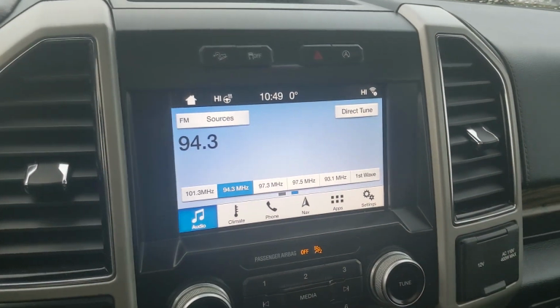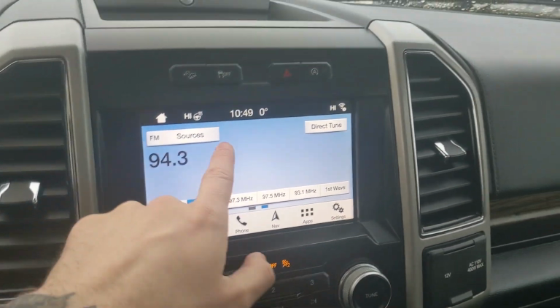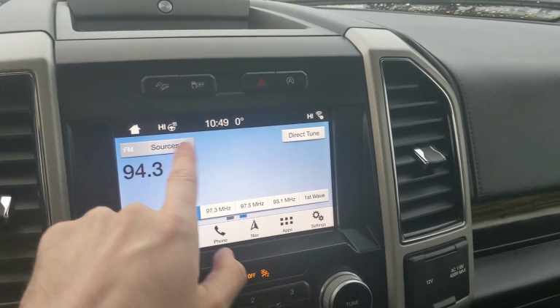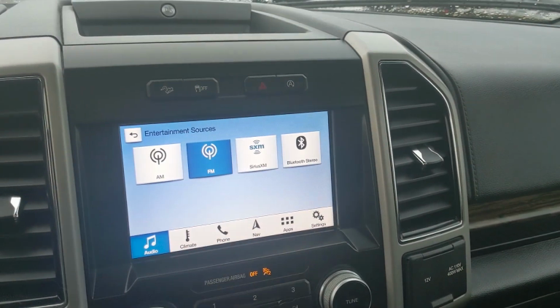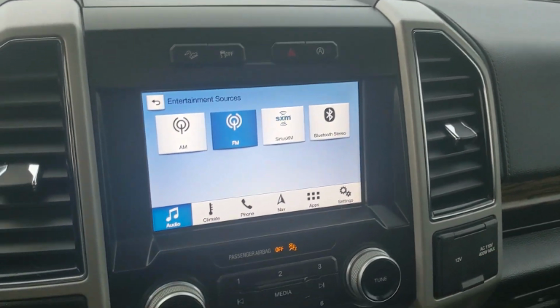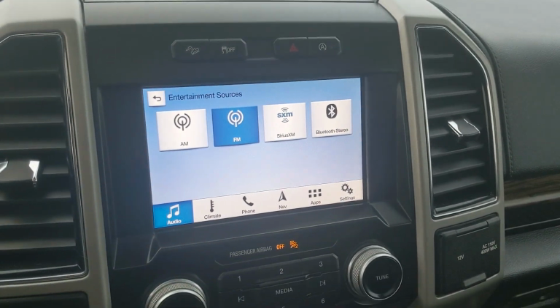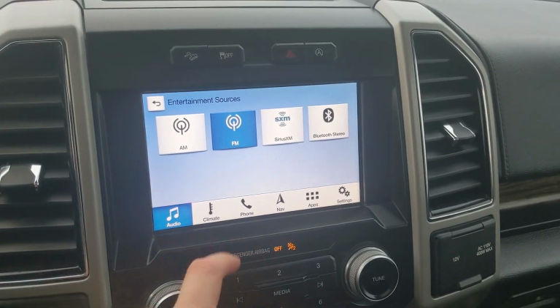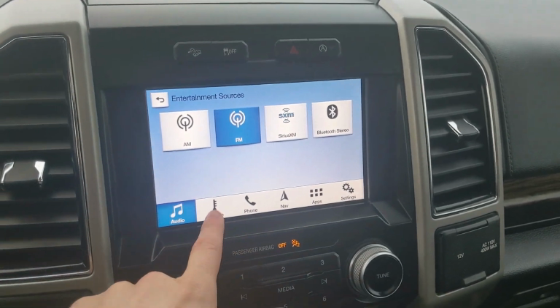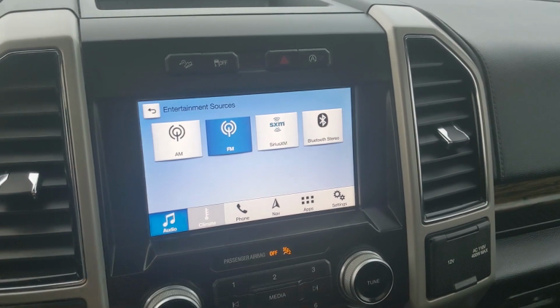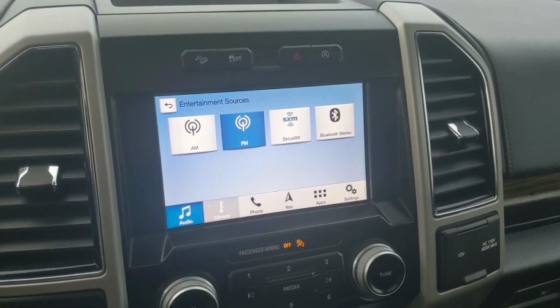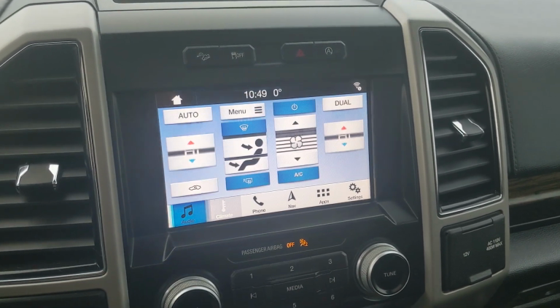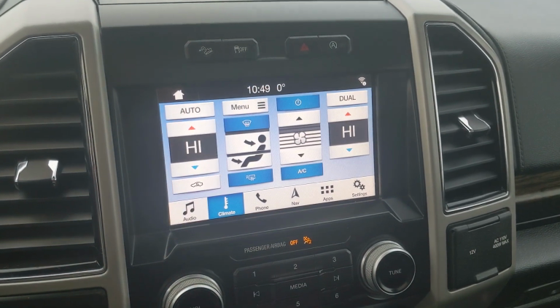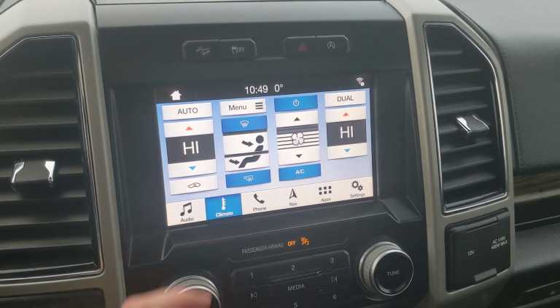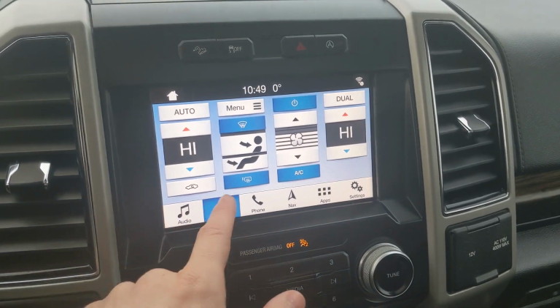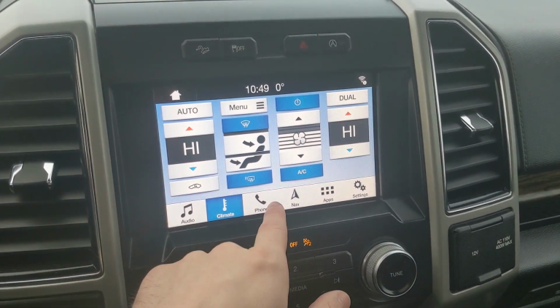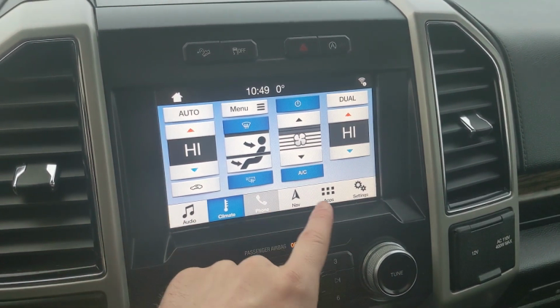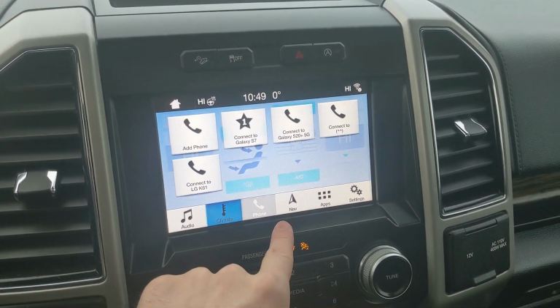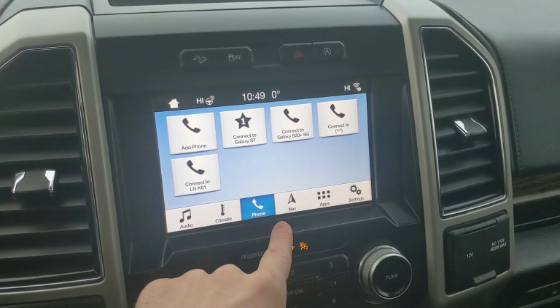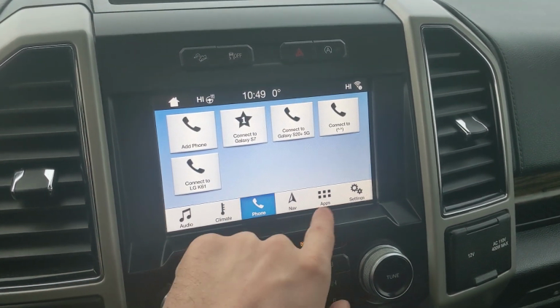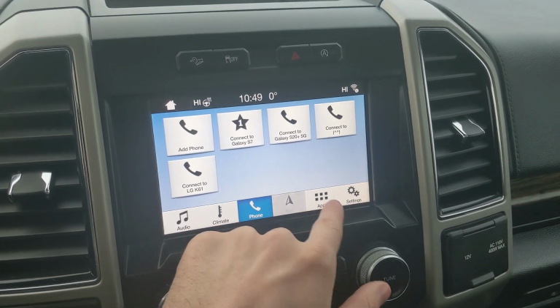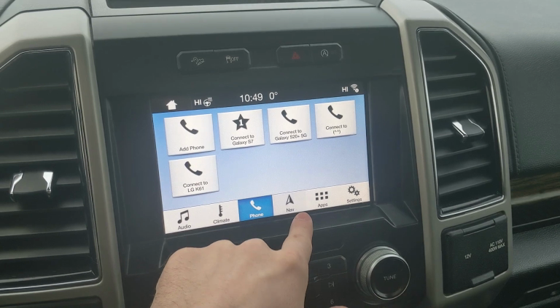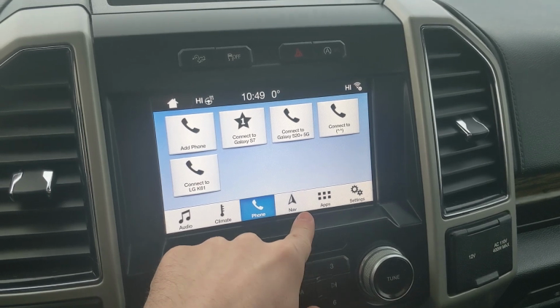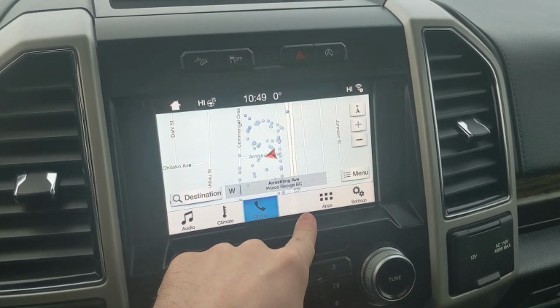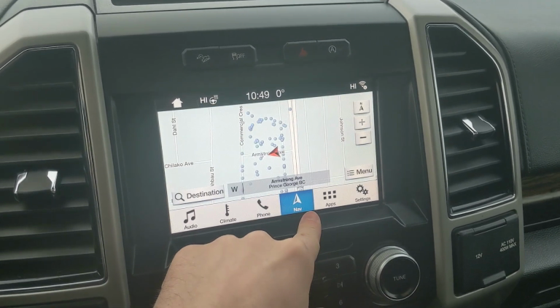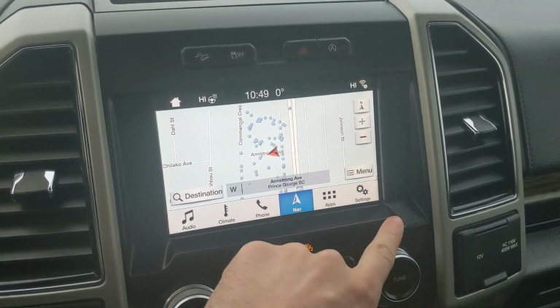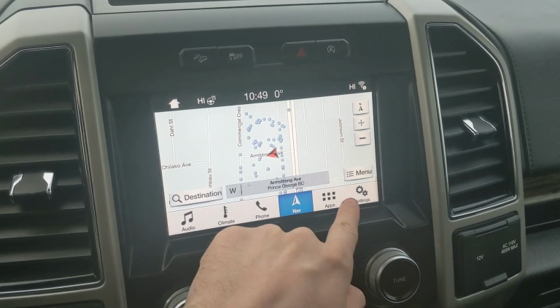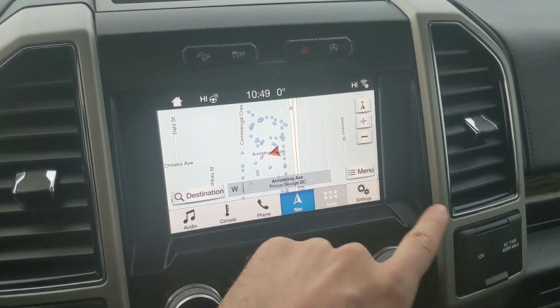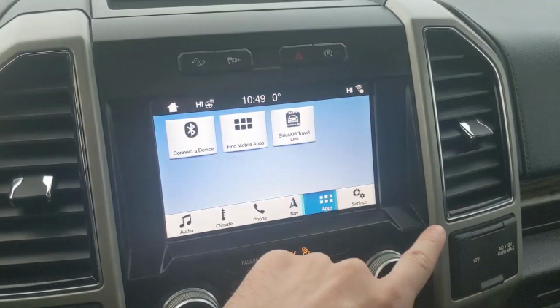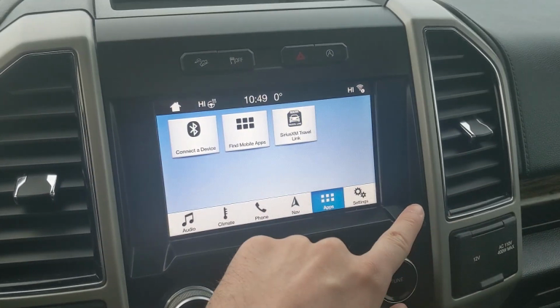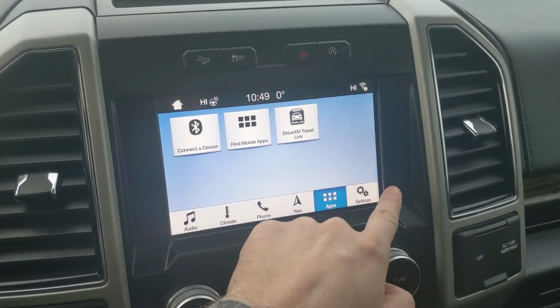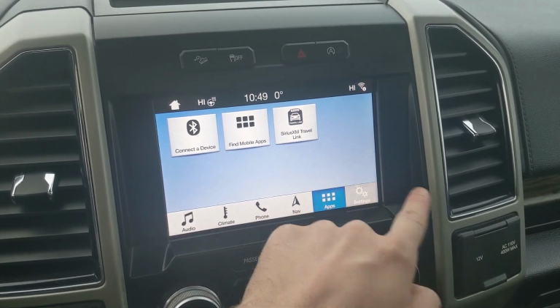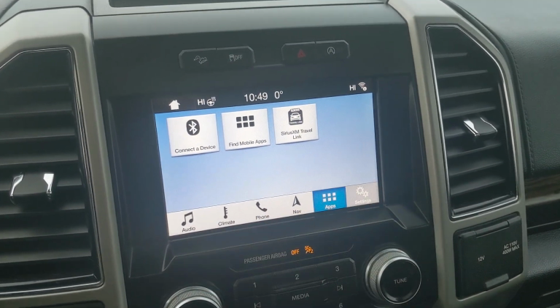Moving on to your center infotainment screen, which is radio, Sirius, and Bluetooth capable. You have your digital climate controls with dual-zone front climate, Bluetooth phone controls, navigation screen so you're hopefully not going to get lost, whatever apps you may have installed, and settings for your screen and other features around your vehicle.